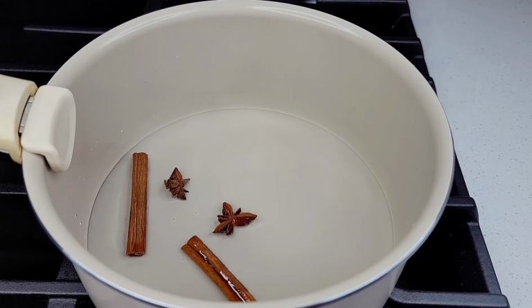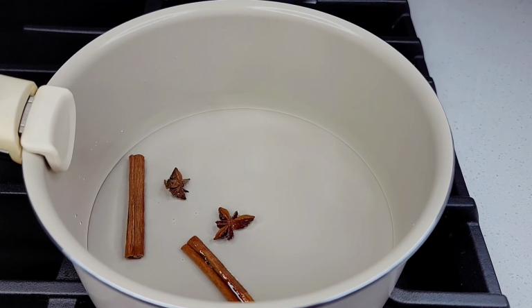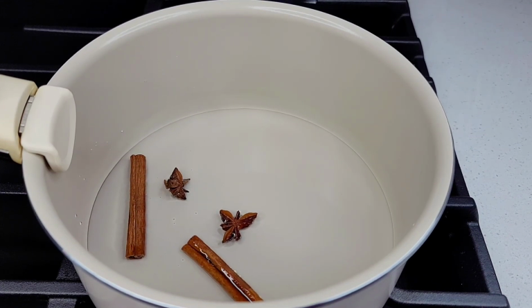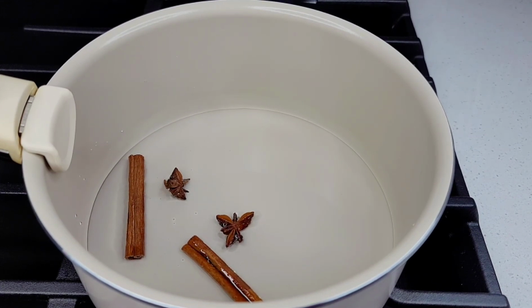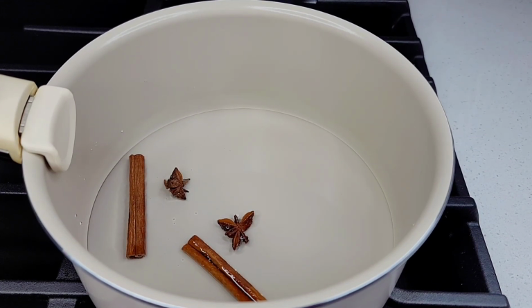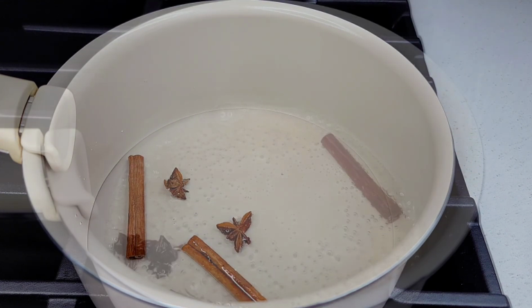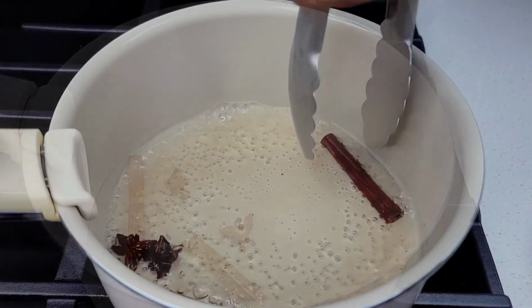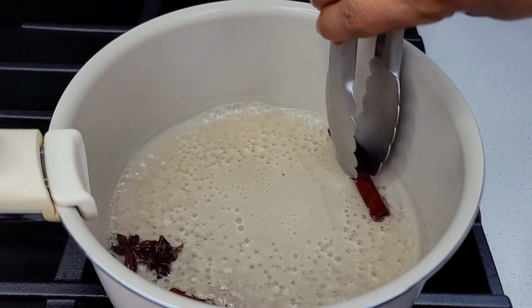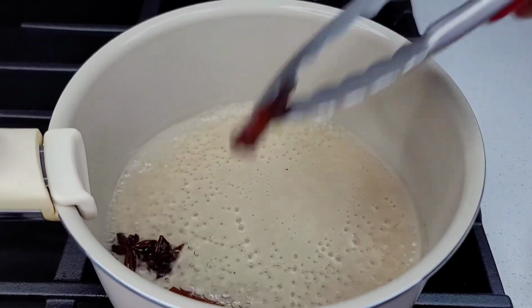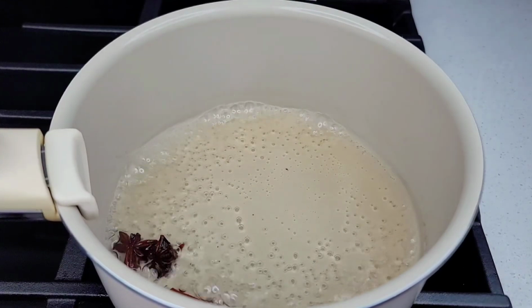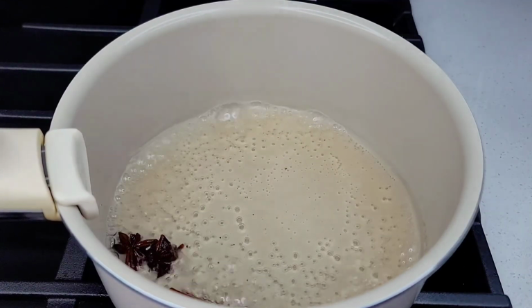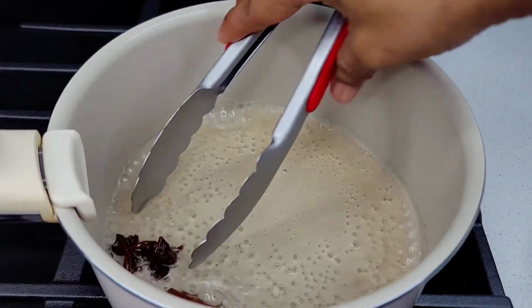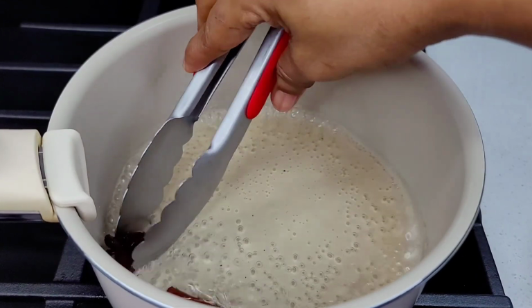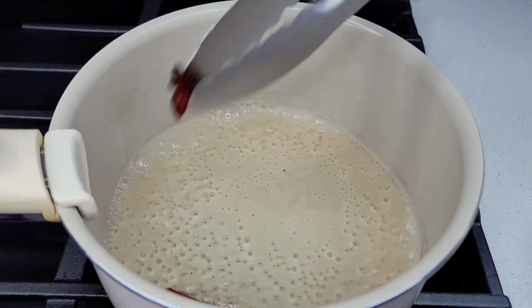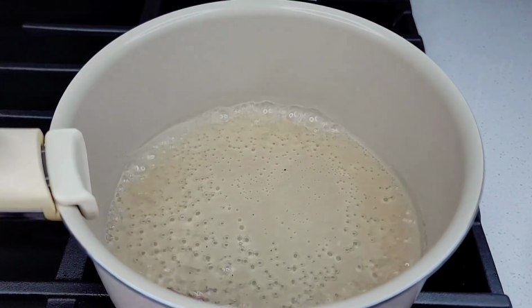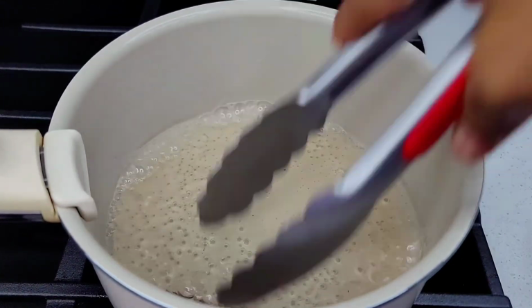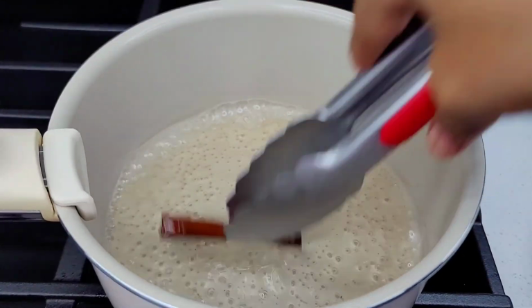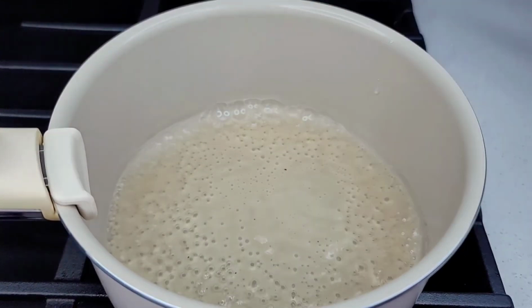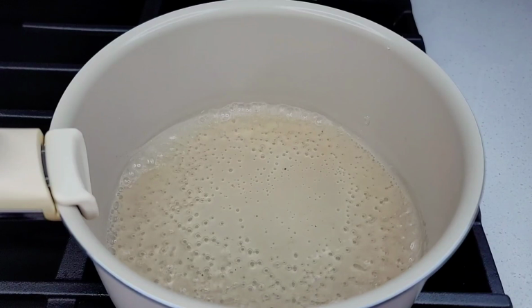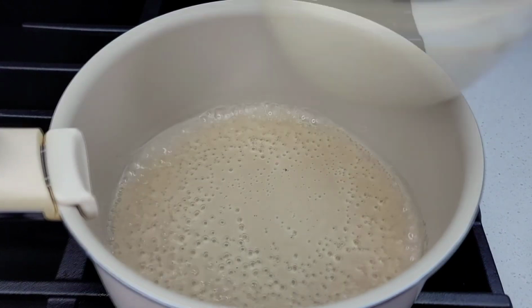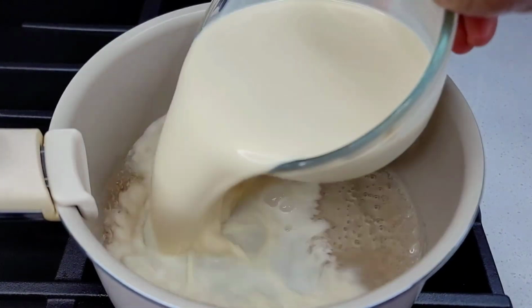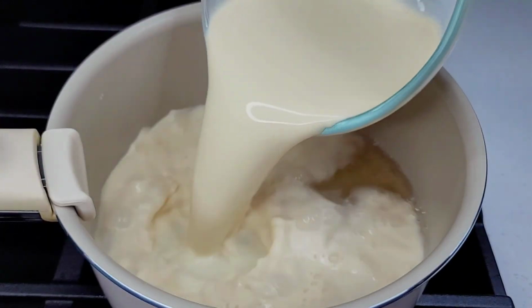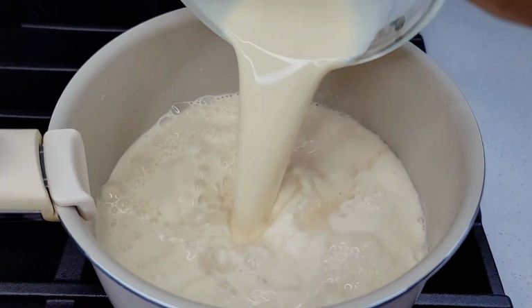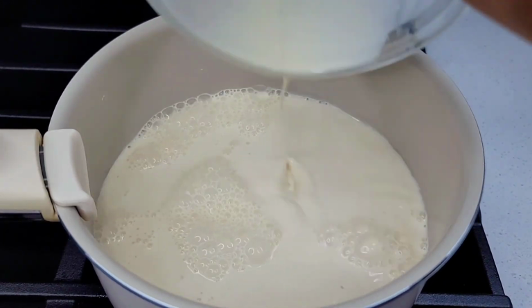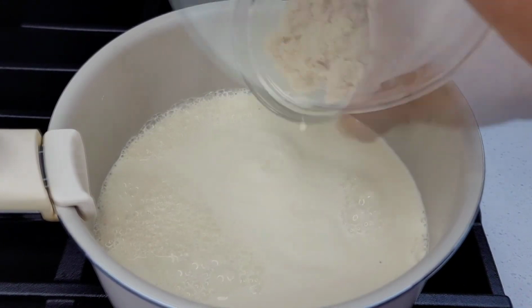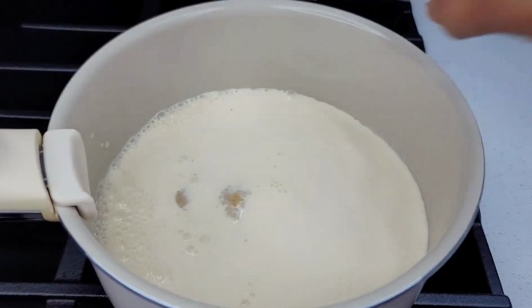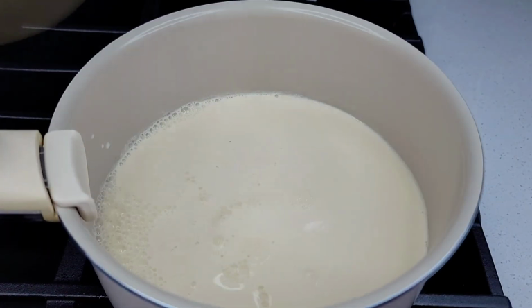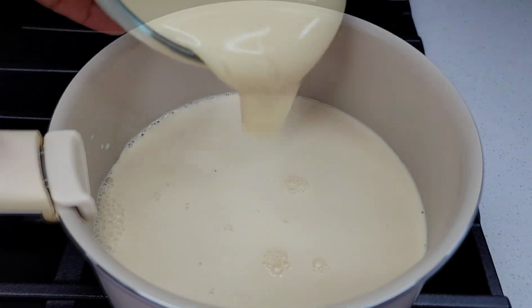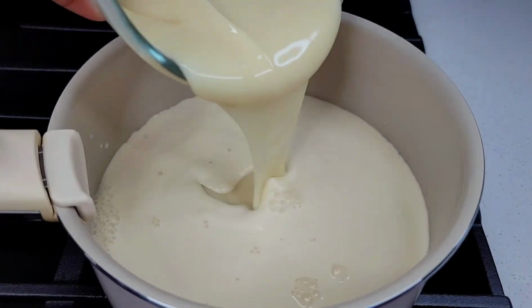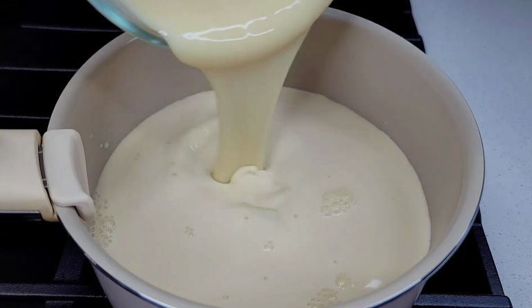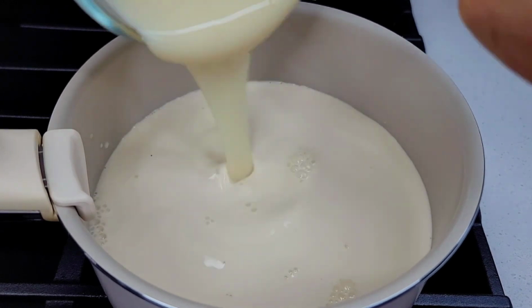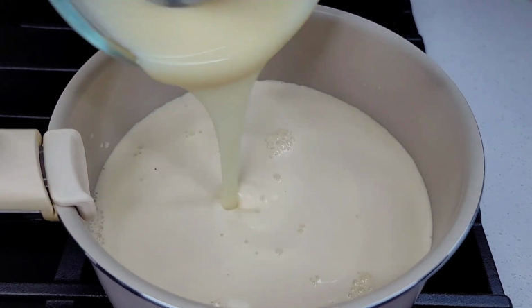I put my spices in there to simmer until it reduces to half the amount. Once it reduces, I remove my spices, then I went in with my milks — add both the milks along with the sugar and let it simmer on low heat while we prepare the flour.